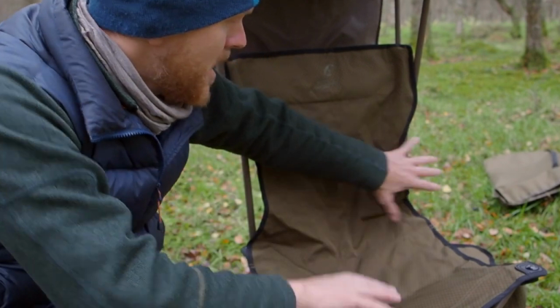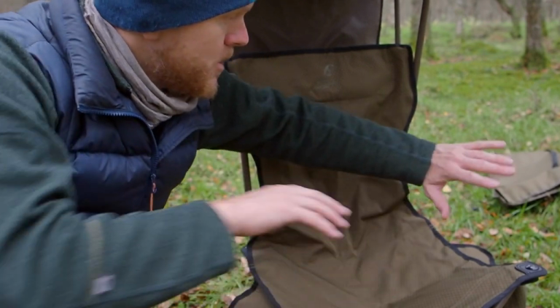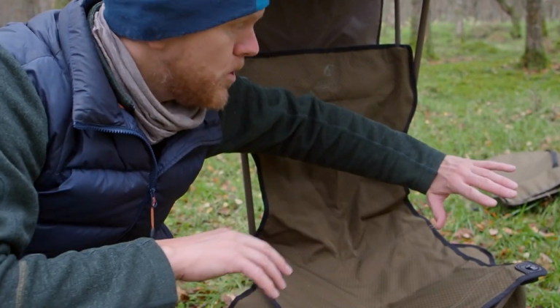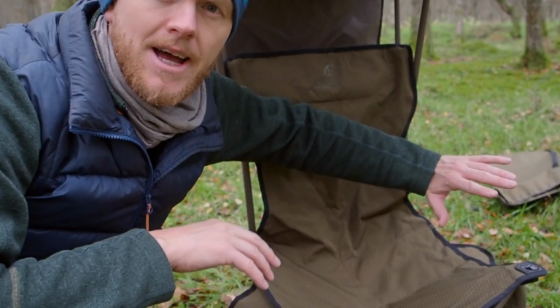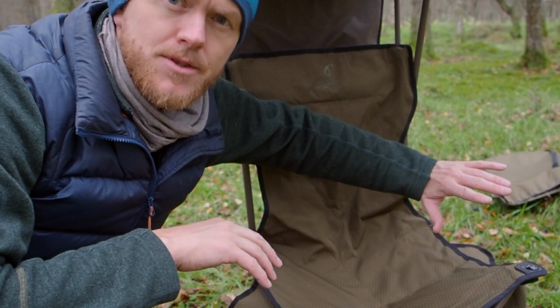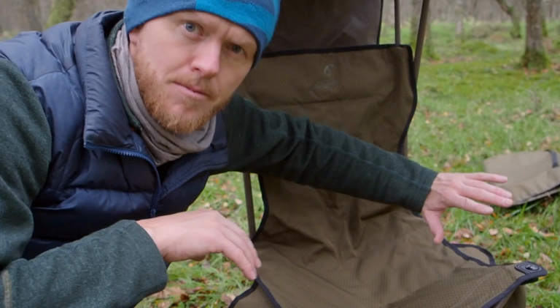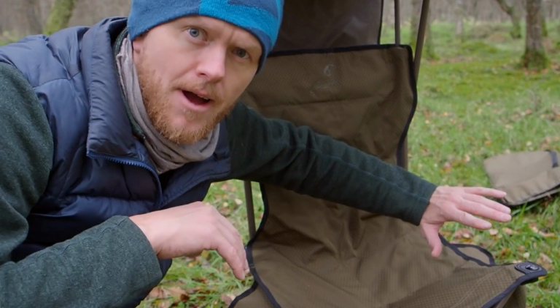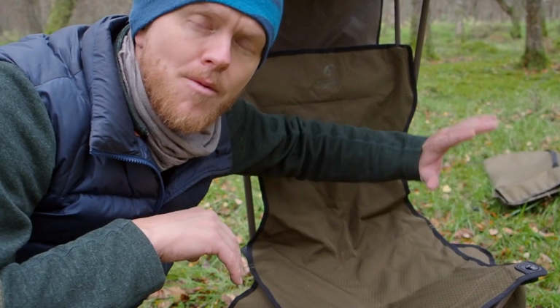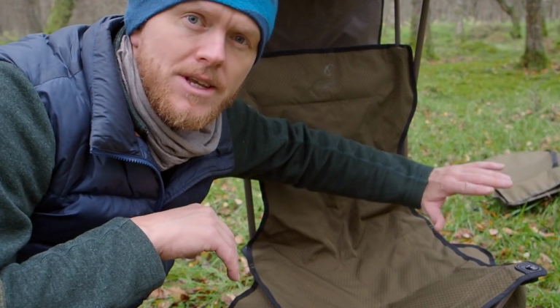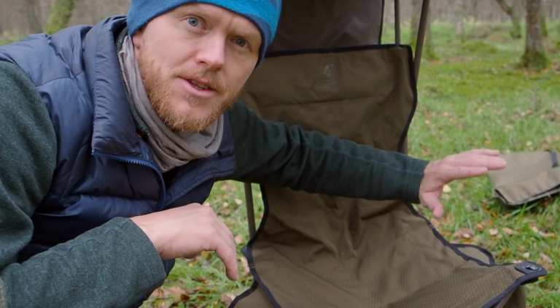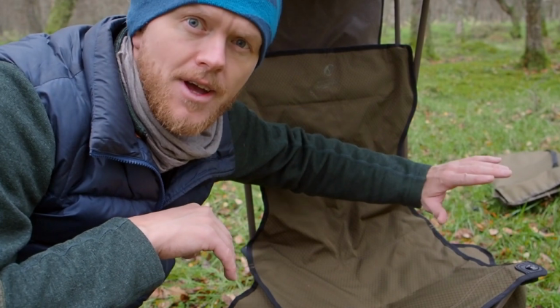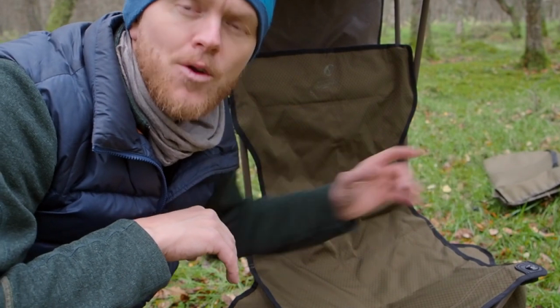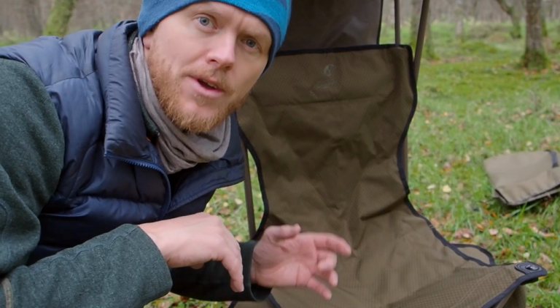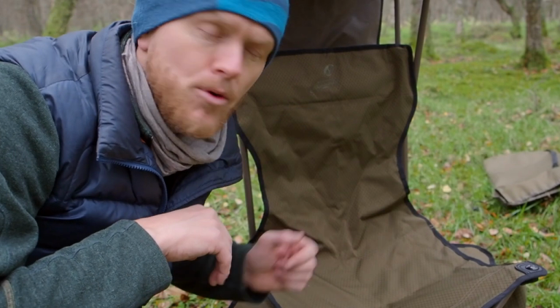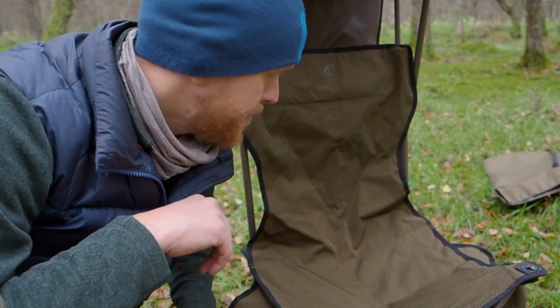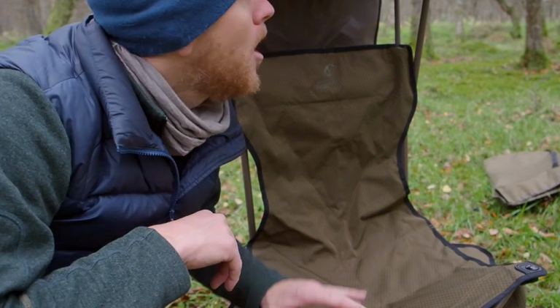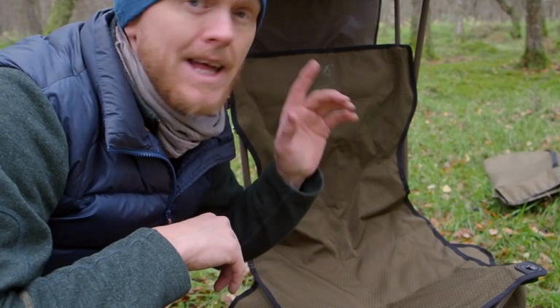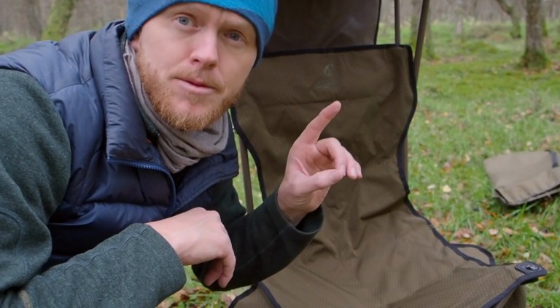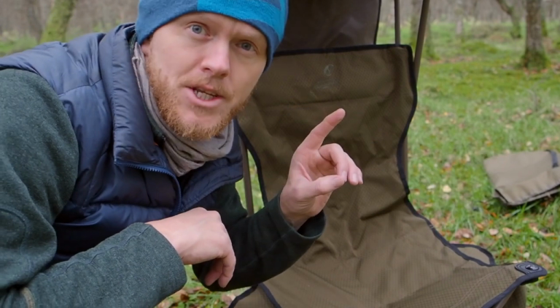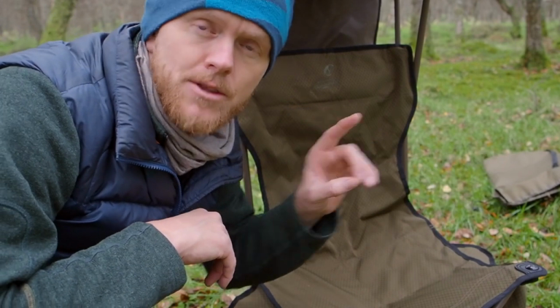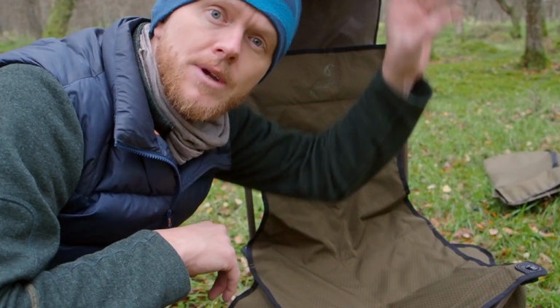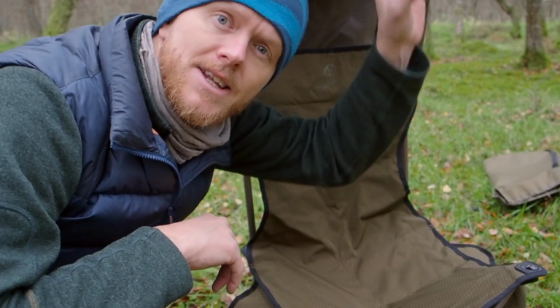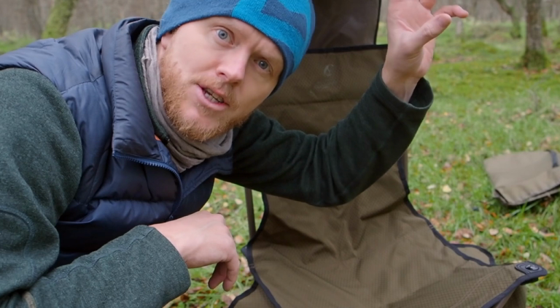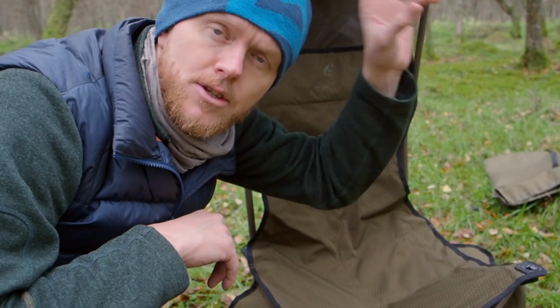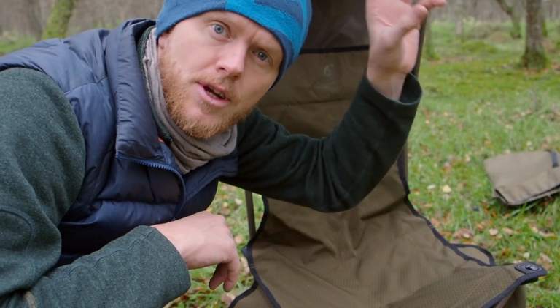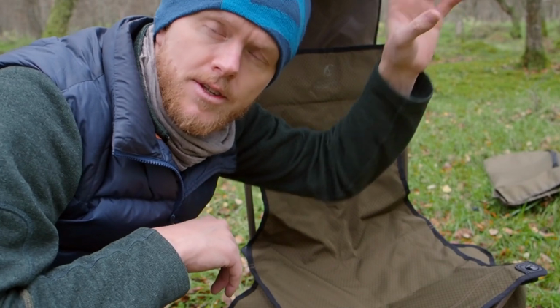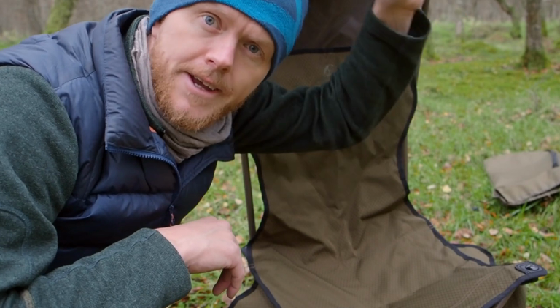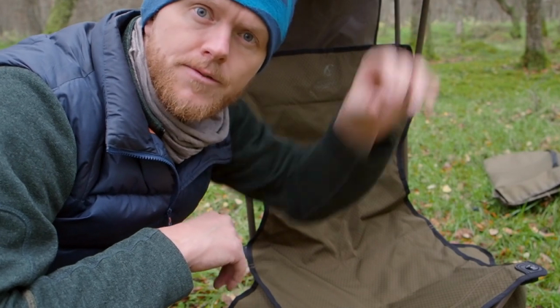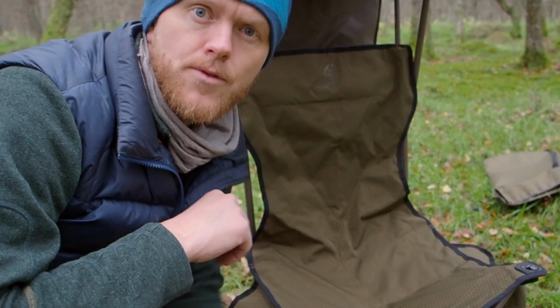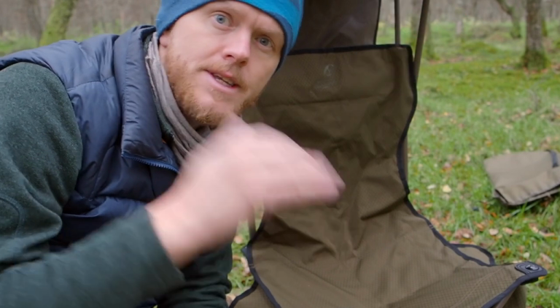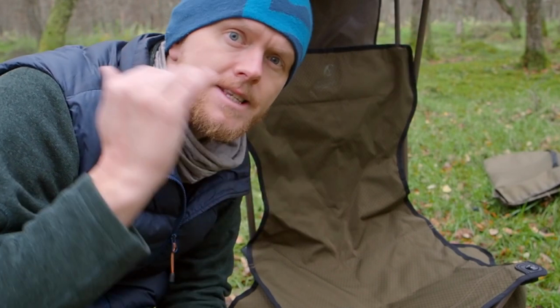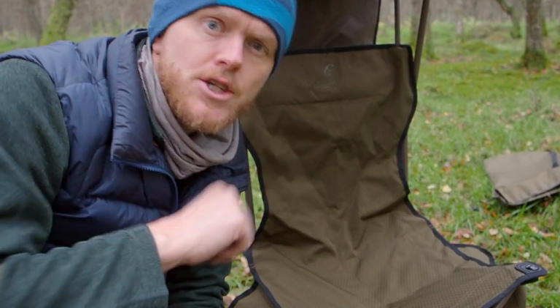You also have some armrests on the side with a cupholder. On the Lagopus B chair though, you can't actually adjust the height of the front — that is stationary.